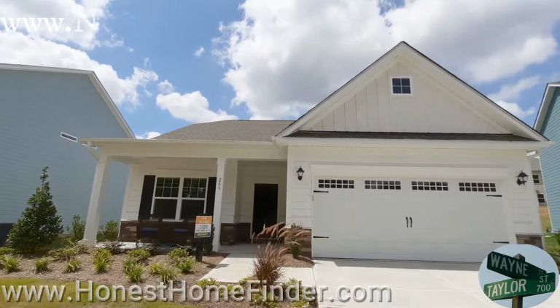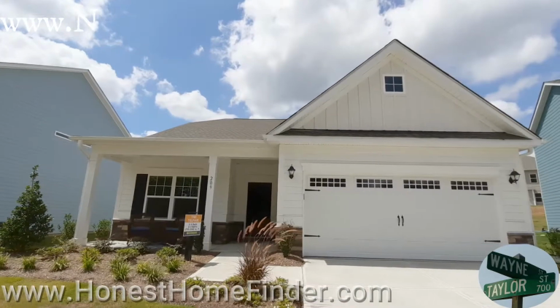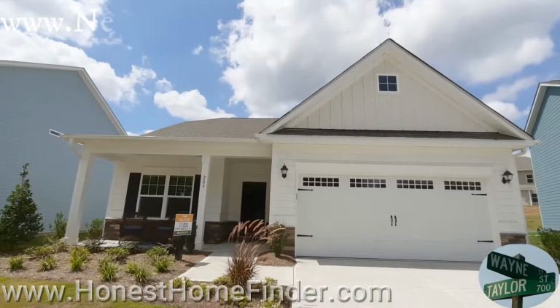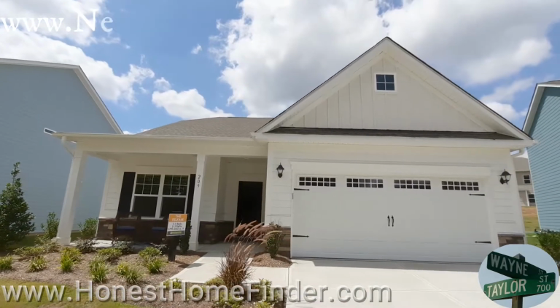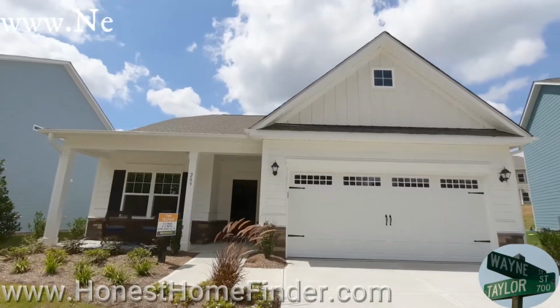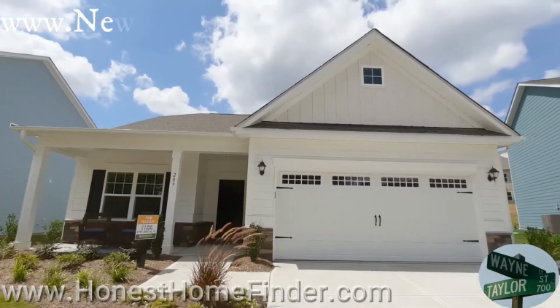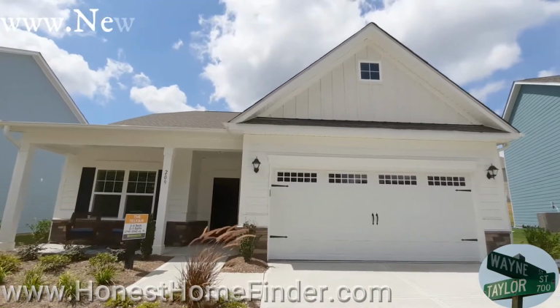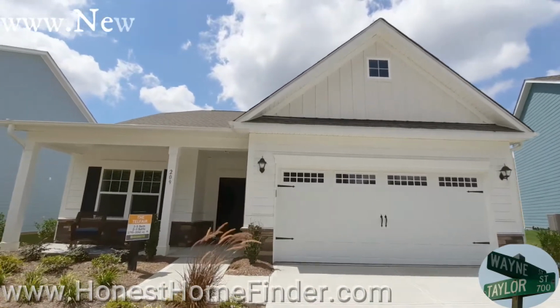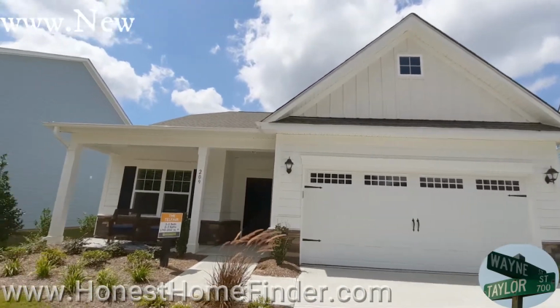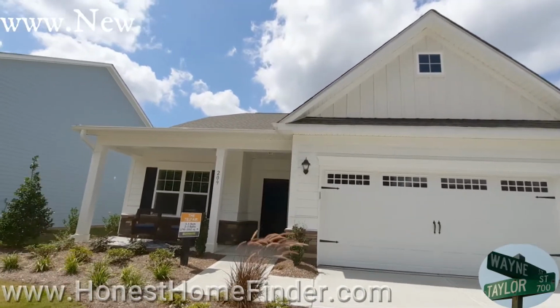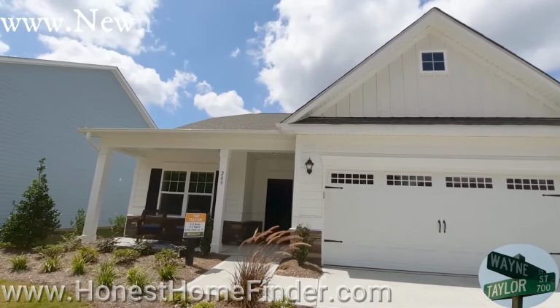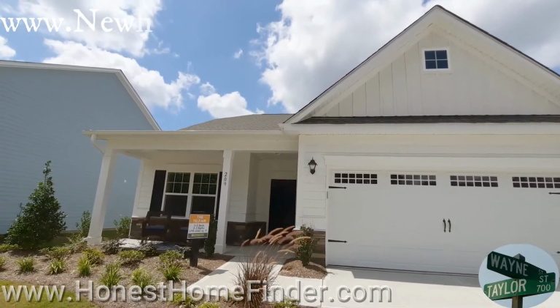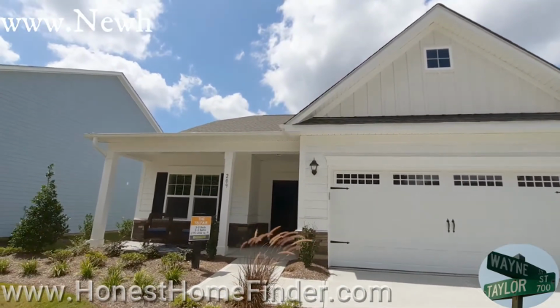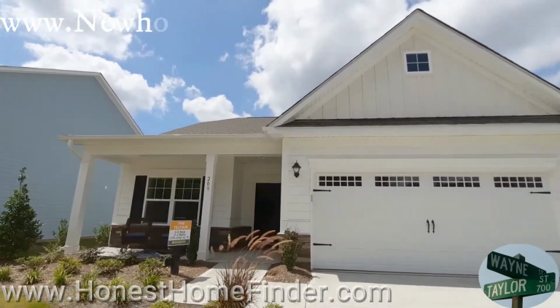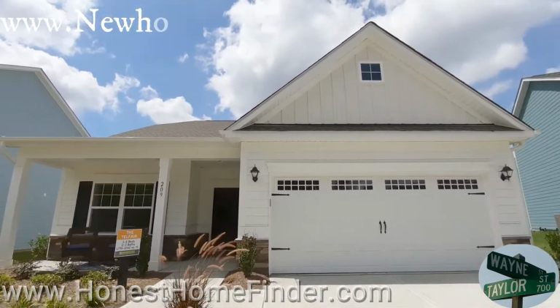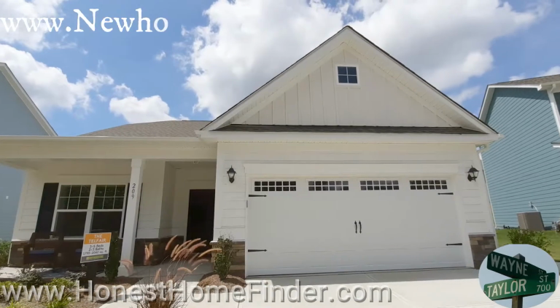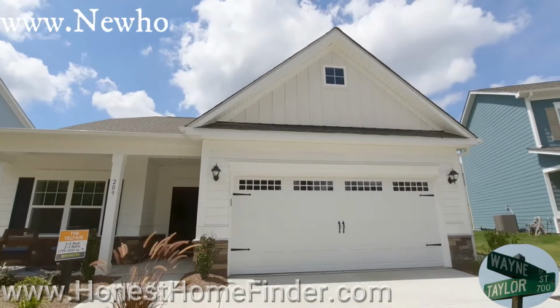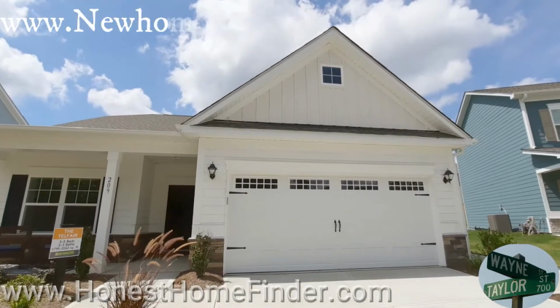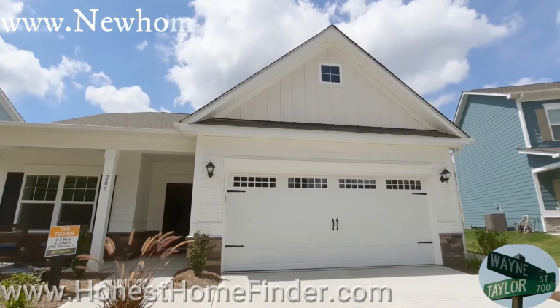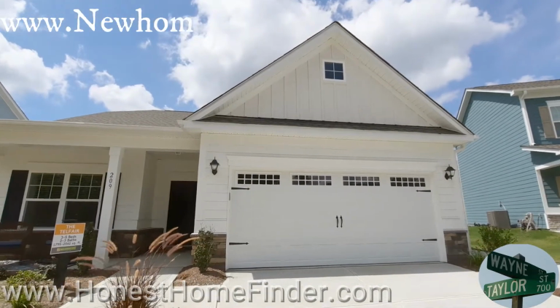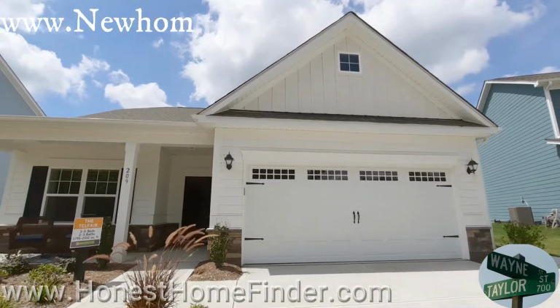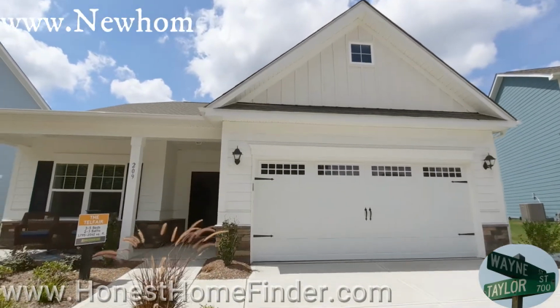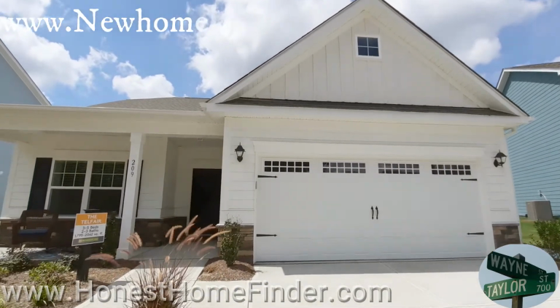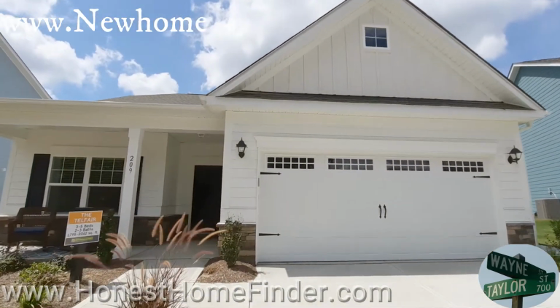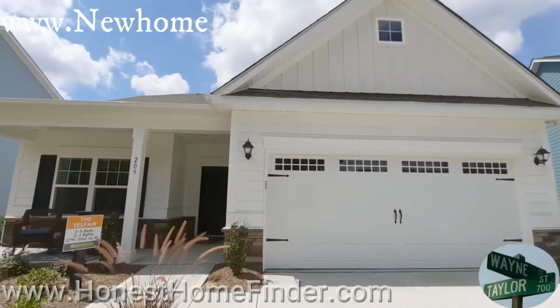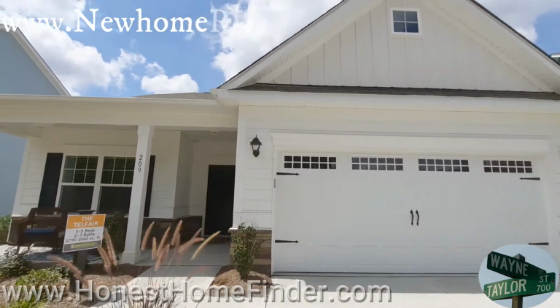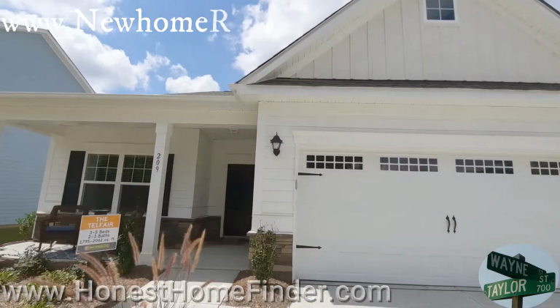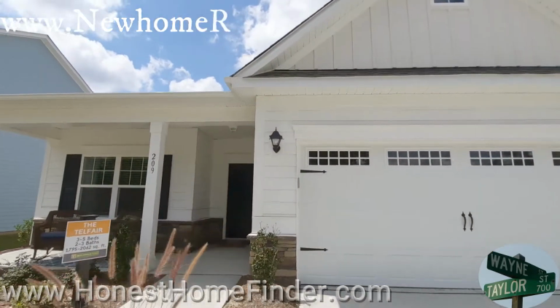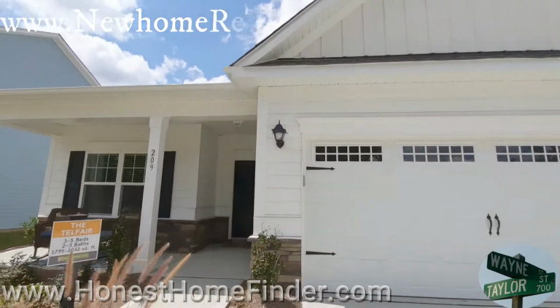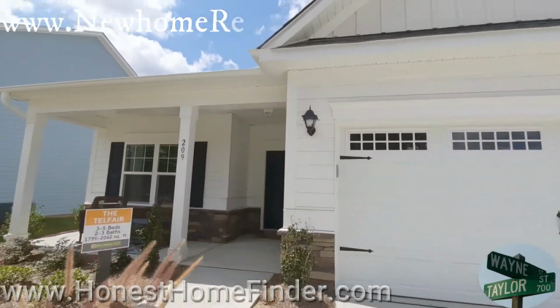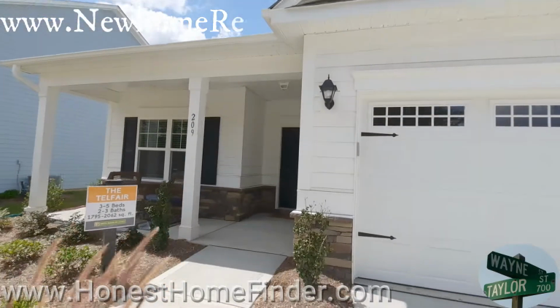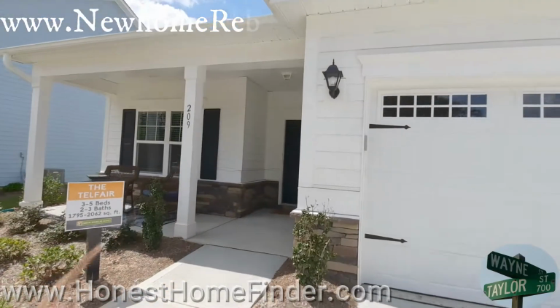I've been out here before, but I was in between — they were releasing lots down the road and didn't have anything for me to take a look at. The model was even closed, but we've got models open now. That's what we're going to take a look at, and a couple of inventory homes.